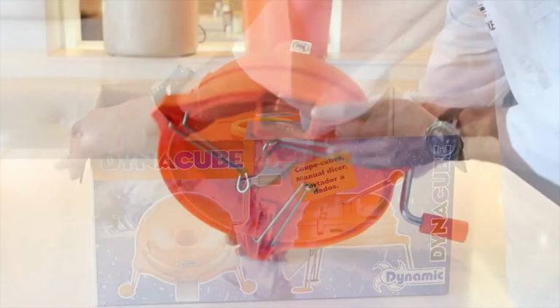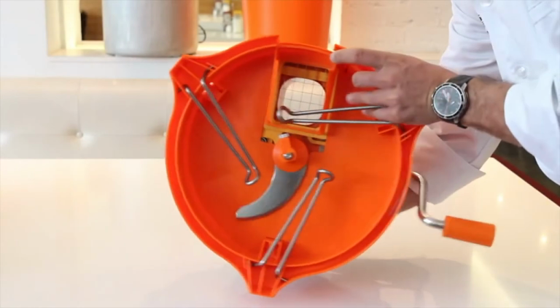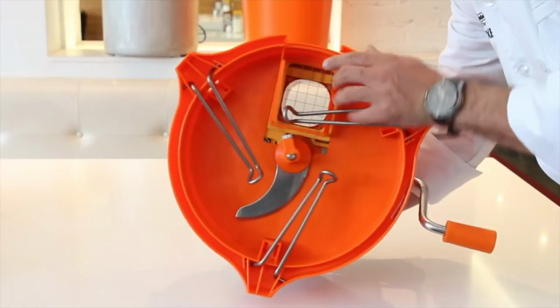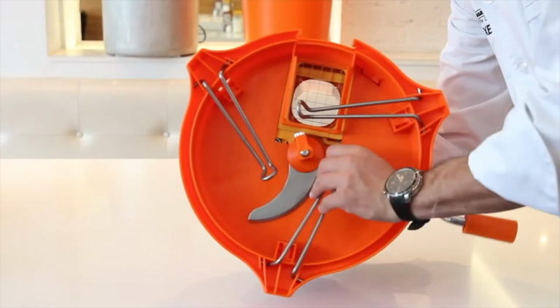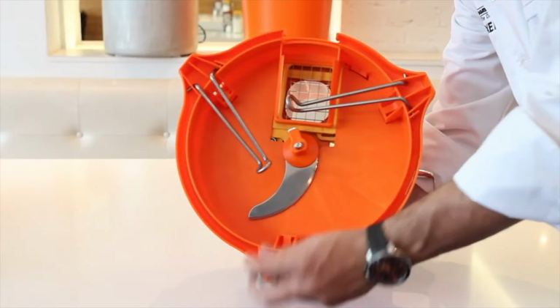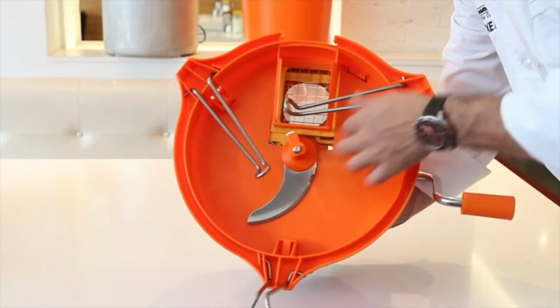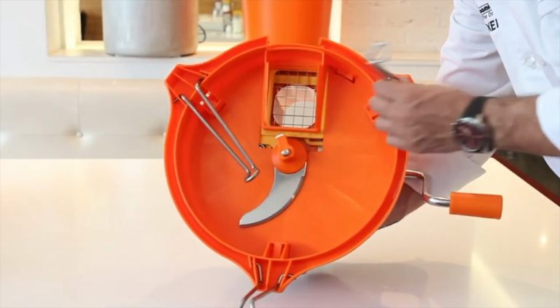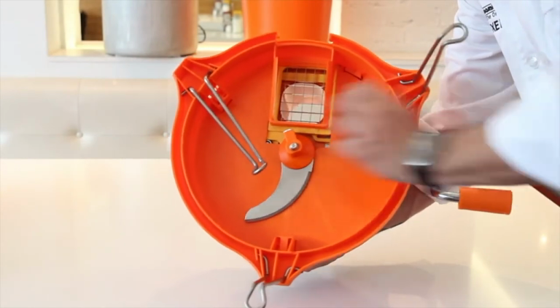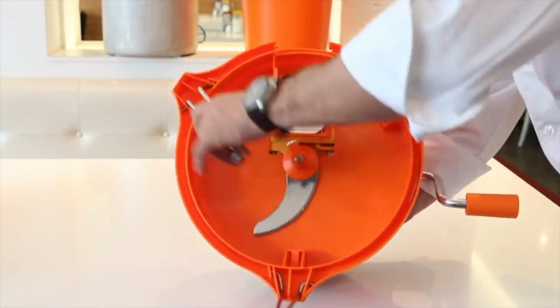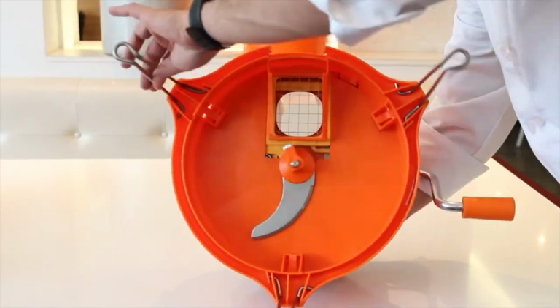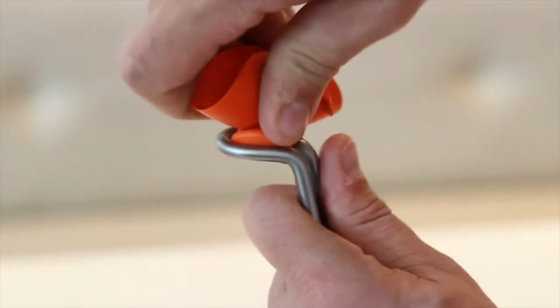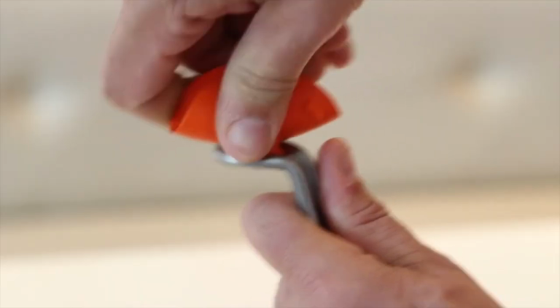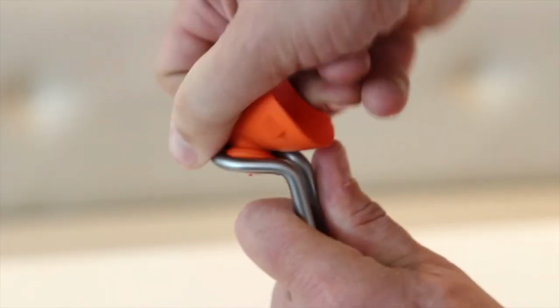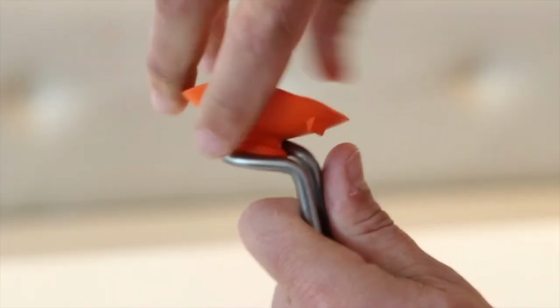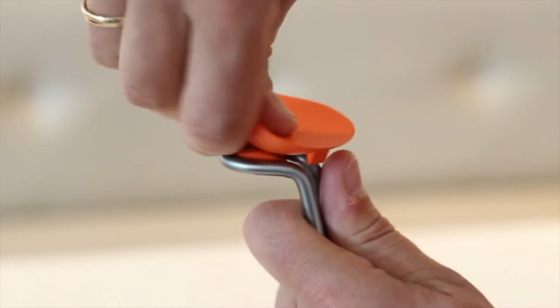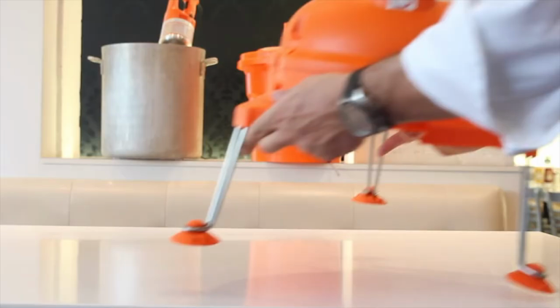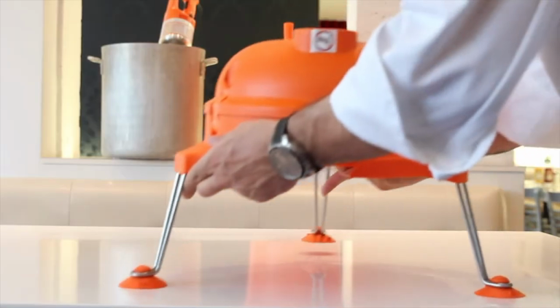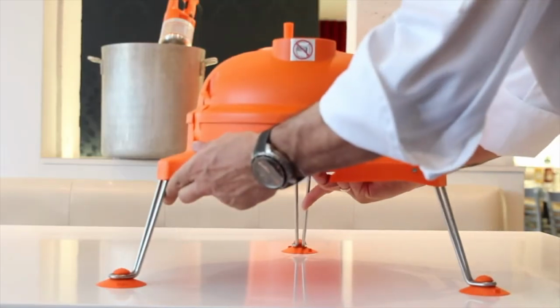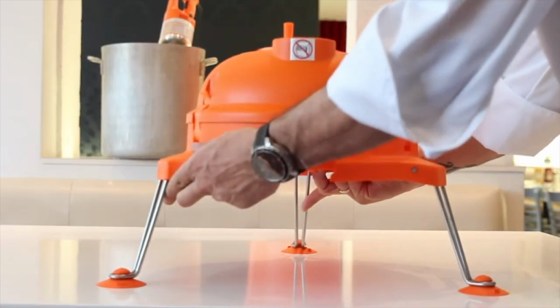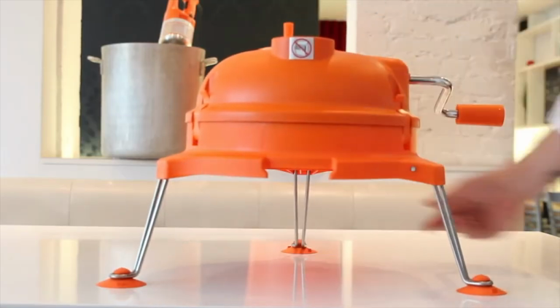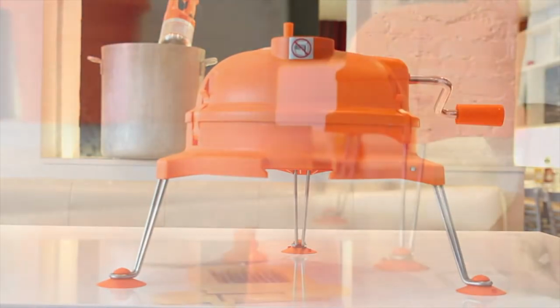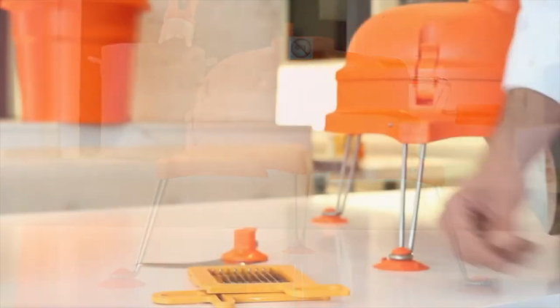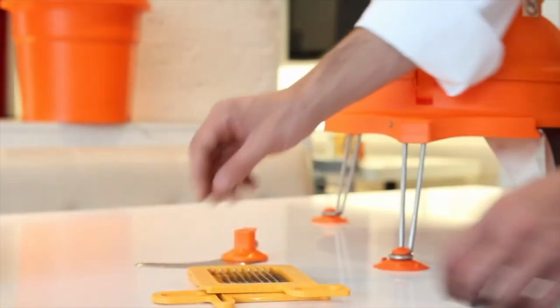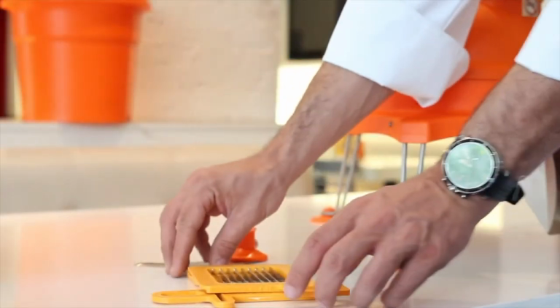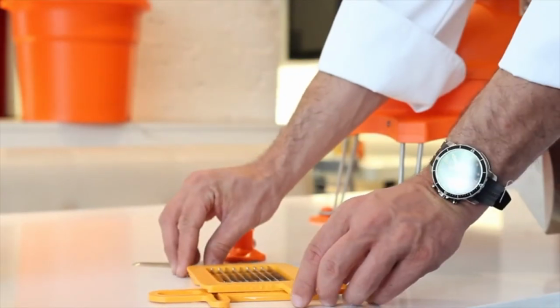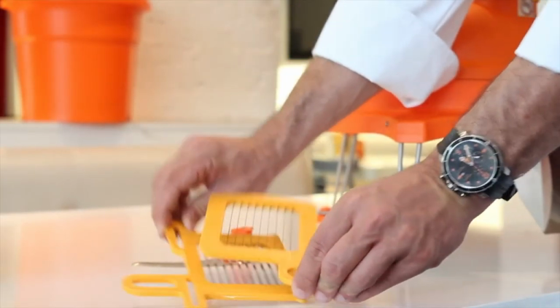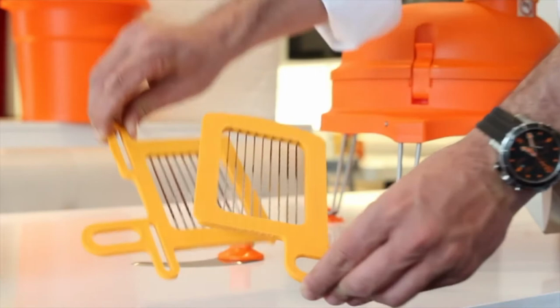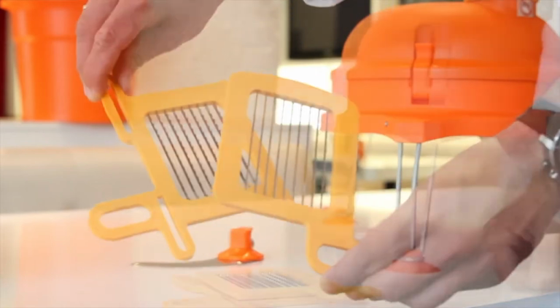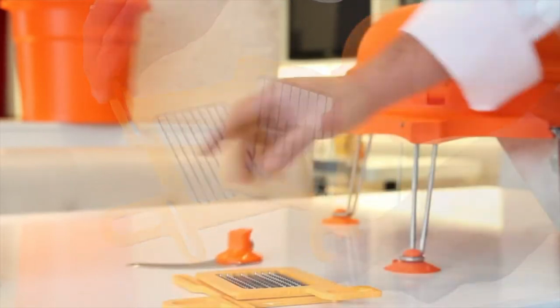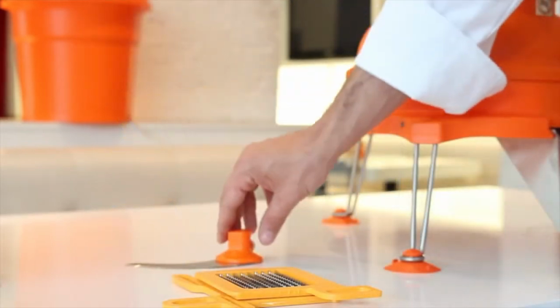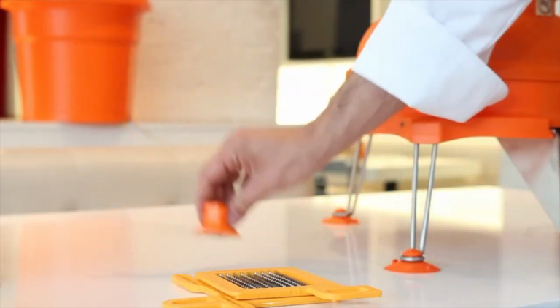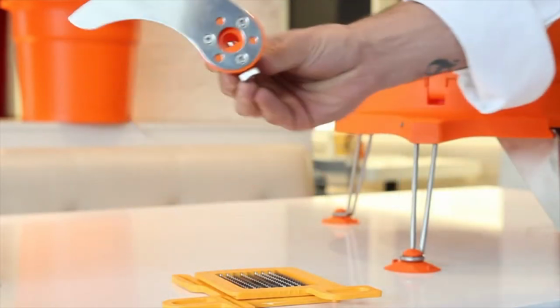For setup, simply unfold the three stabilizing arms, install the three supplied suction cups to the arms, and secure the unit on a counter. The Dynacube includes one set of integral grids and one underside cutter blade.